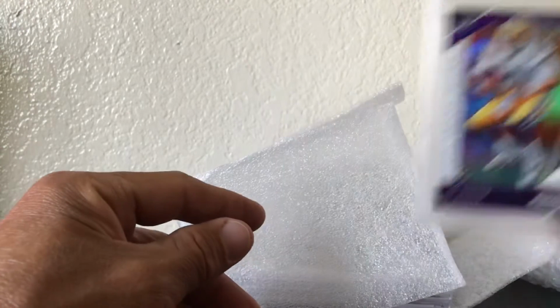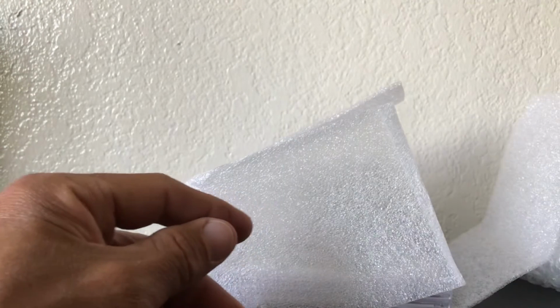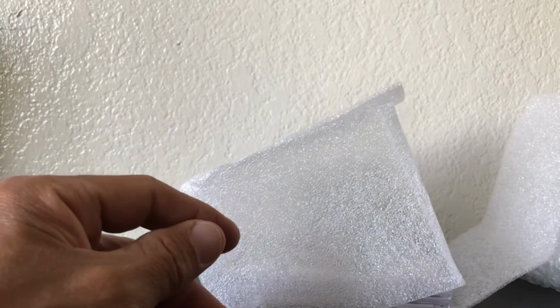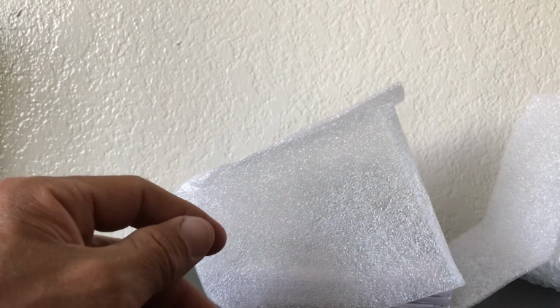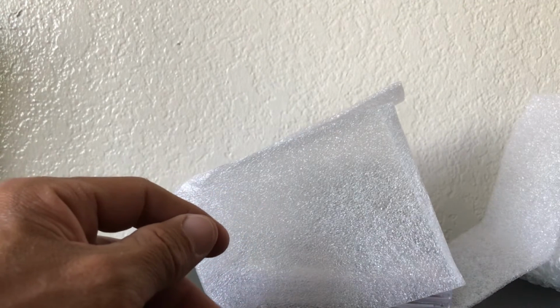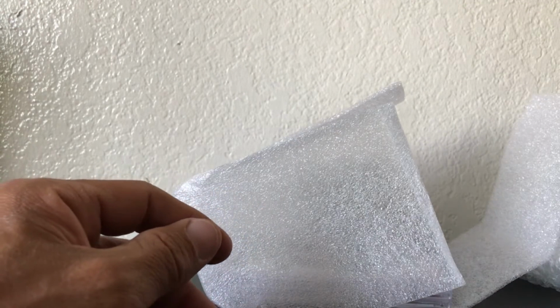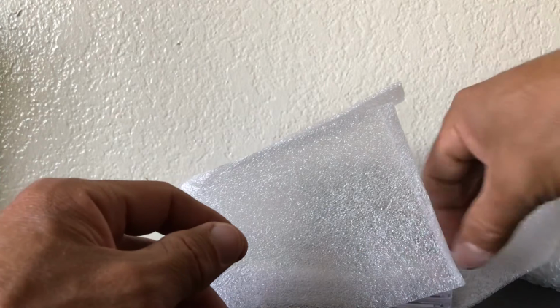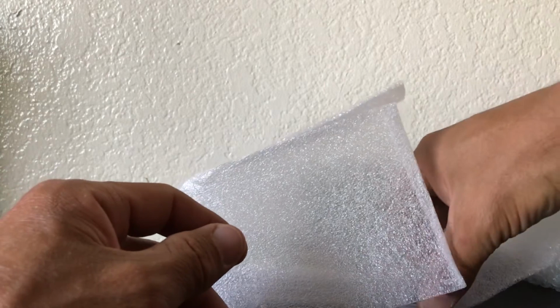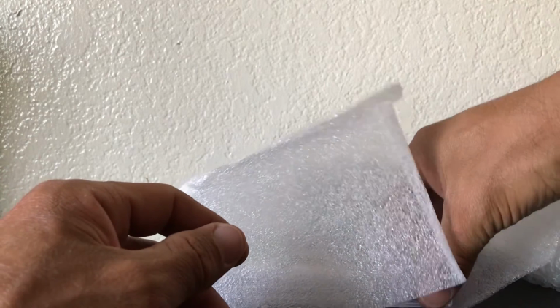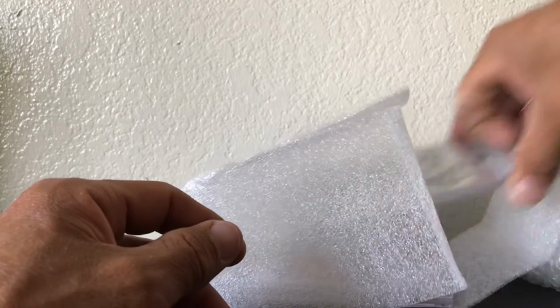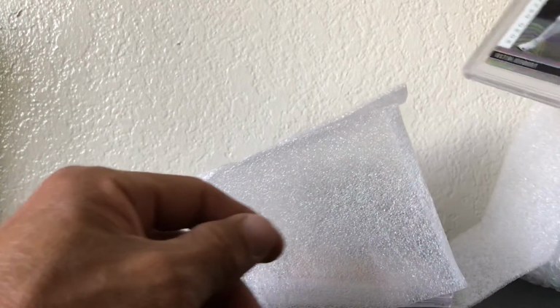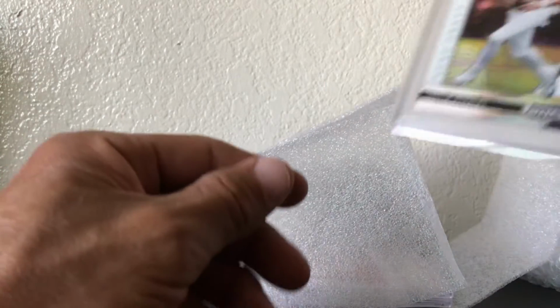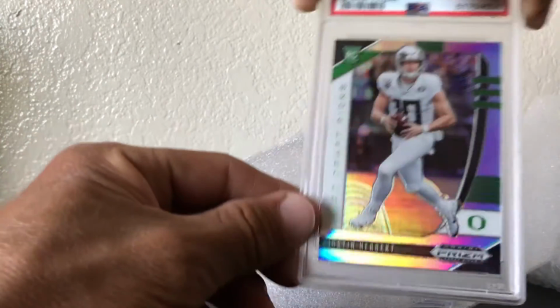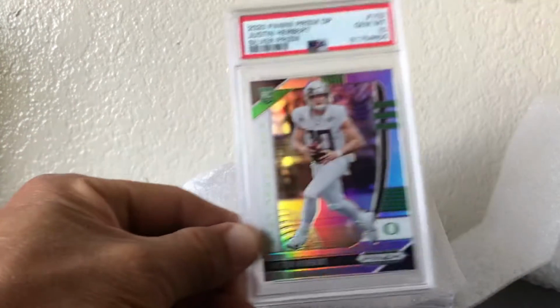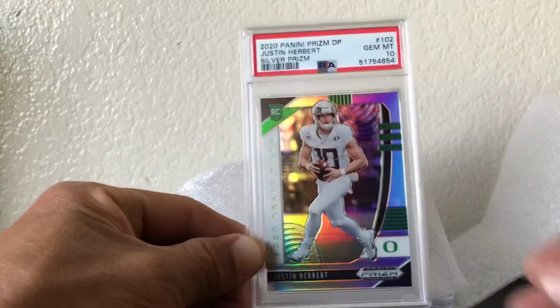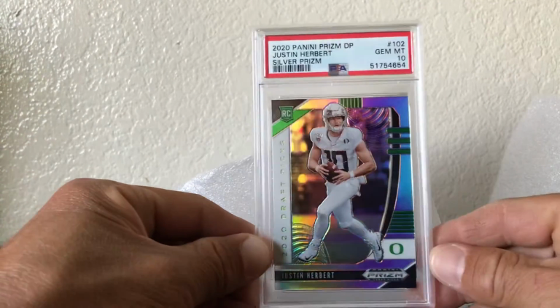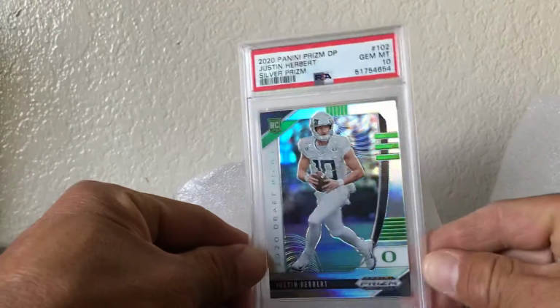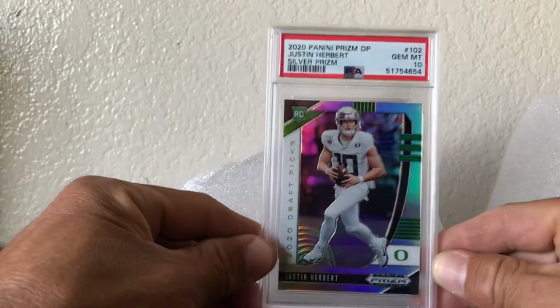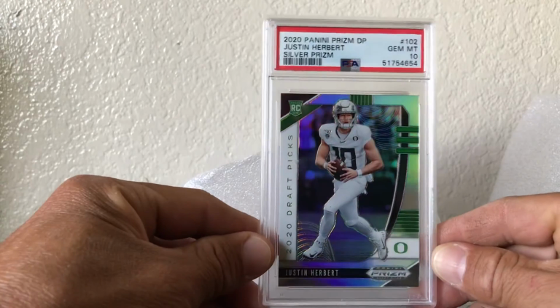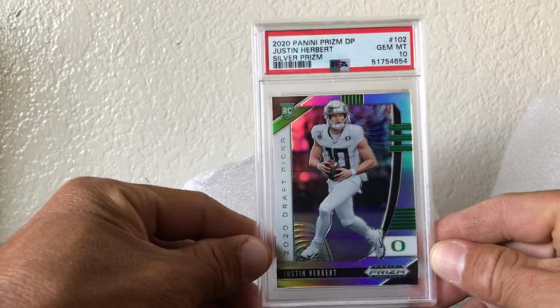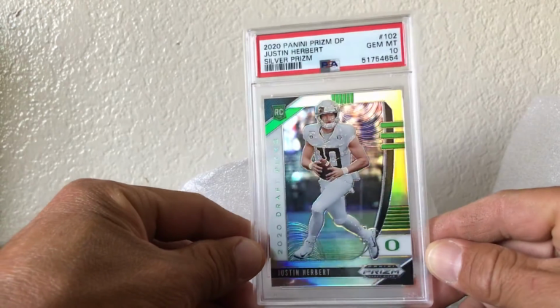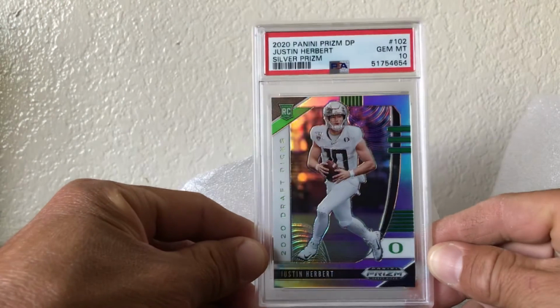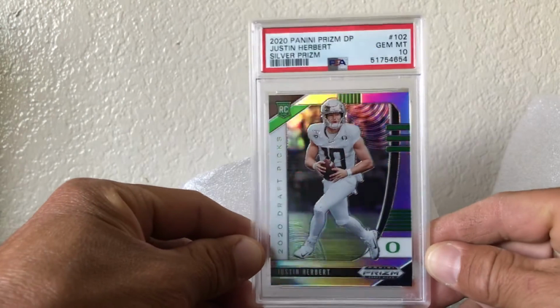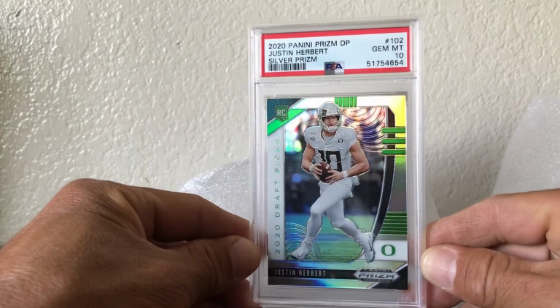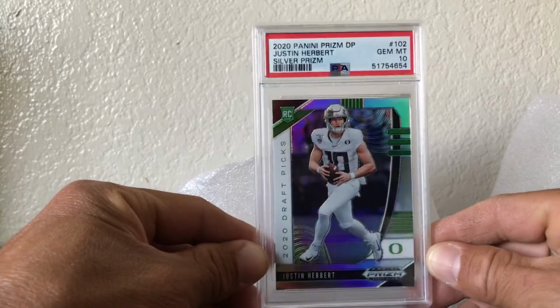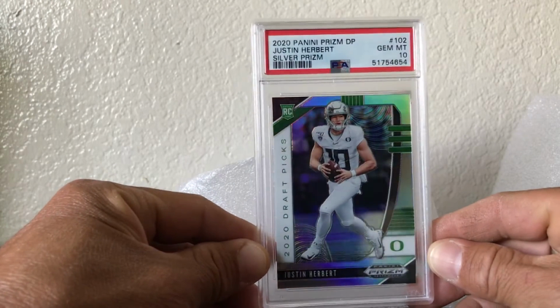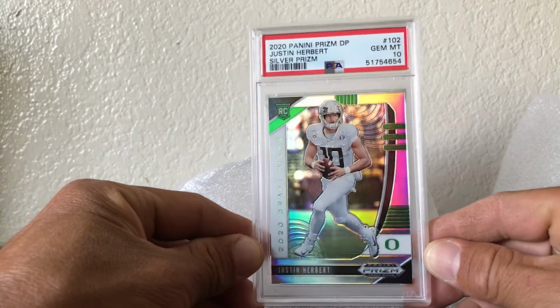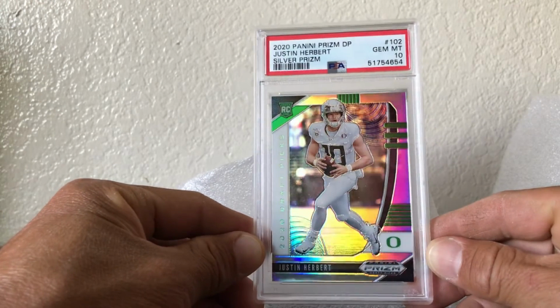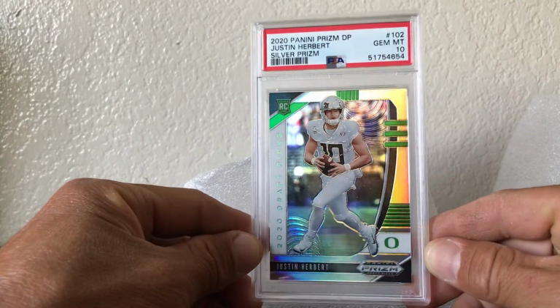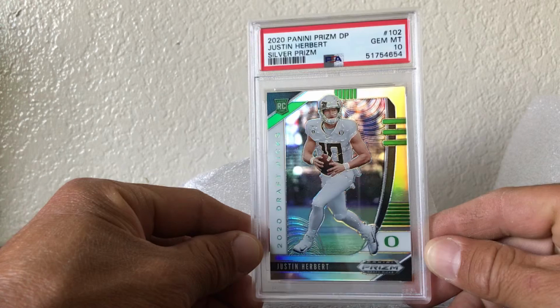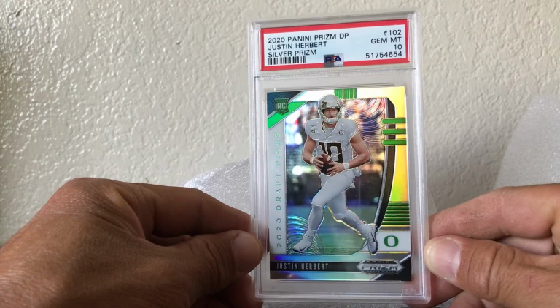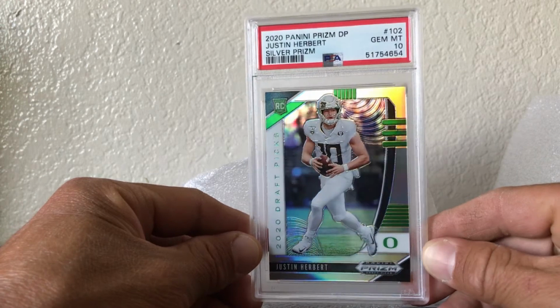I'll be honest, I already saw the email — it said 'get your graded cards now.' Here we go — Justin Herbert, PSA 10, silver prism, Ducks uniform. Love it.